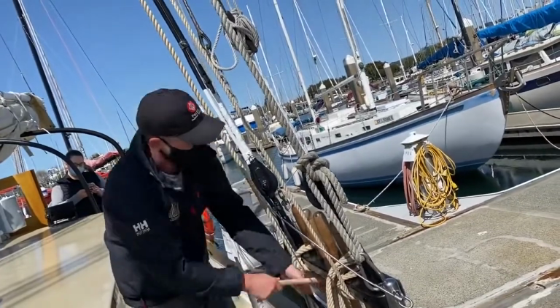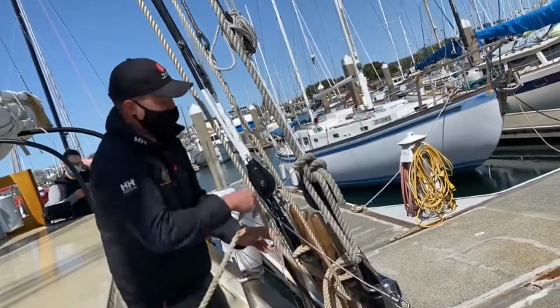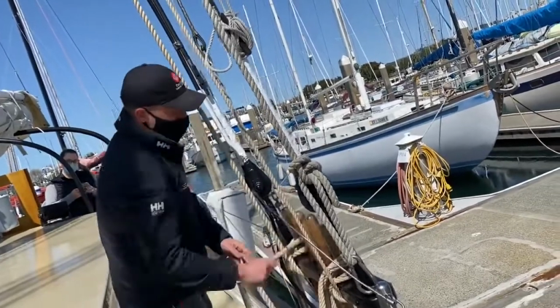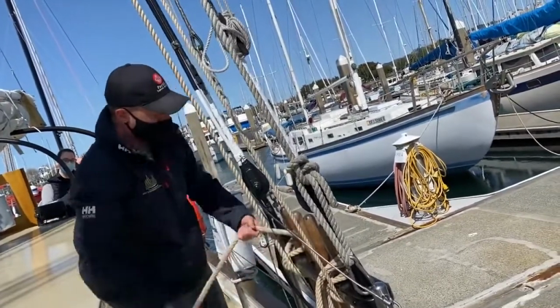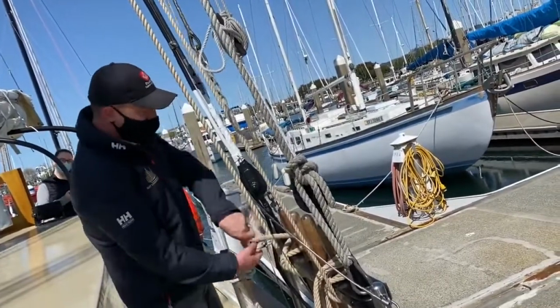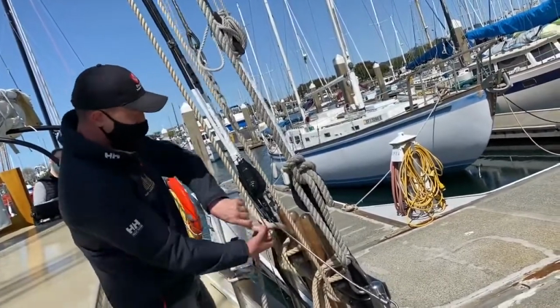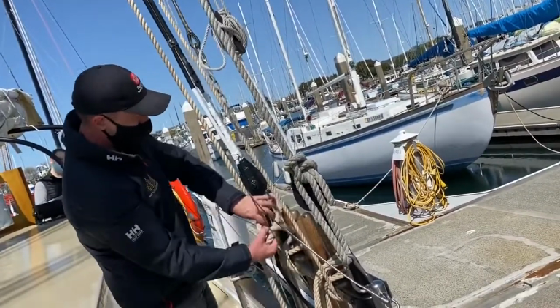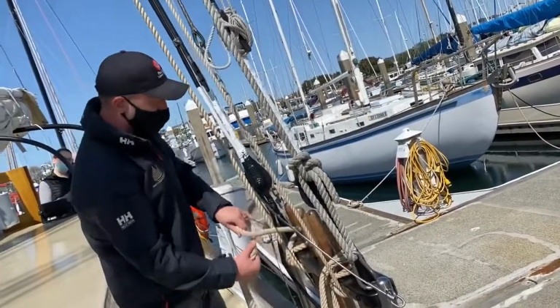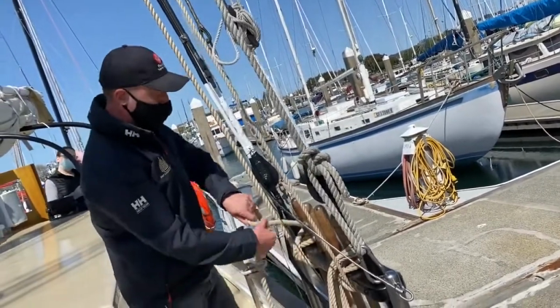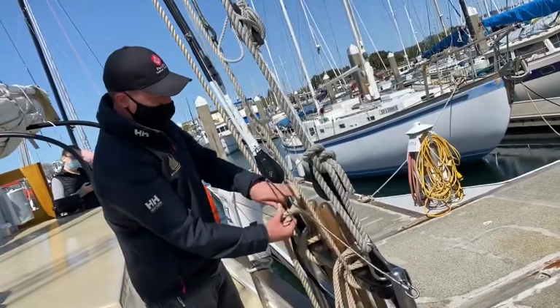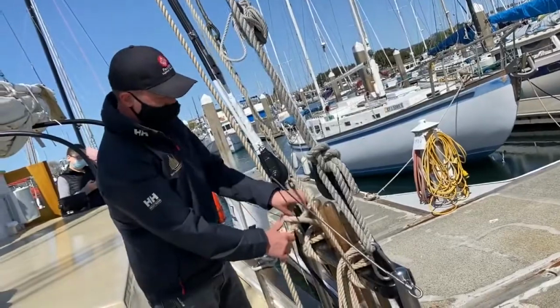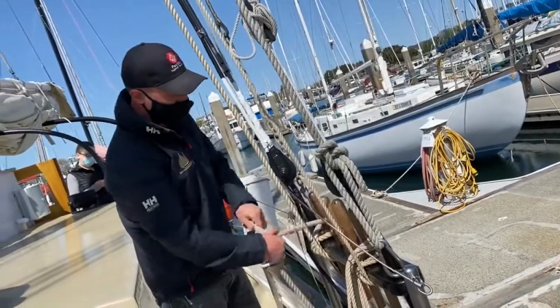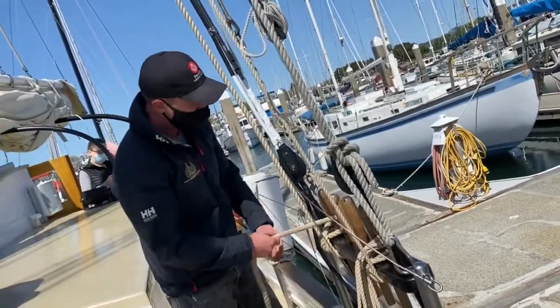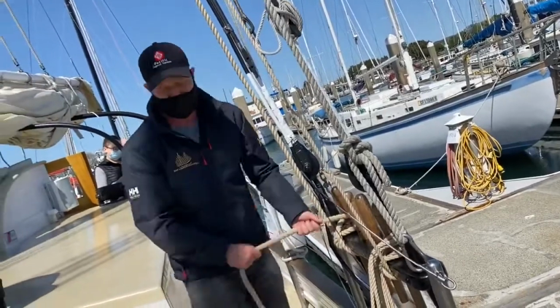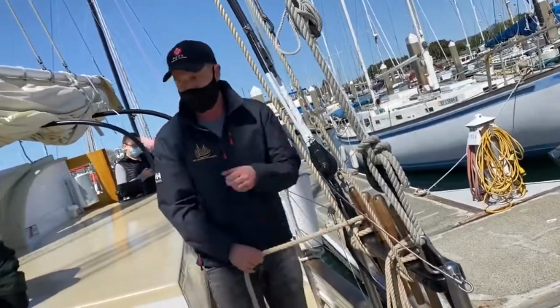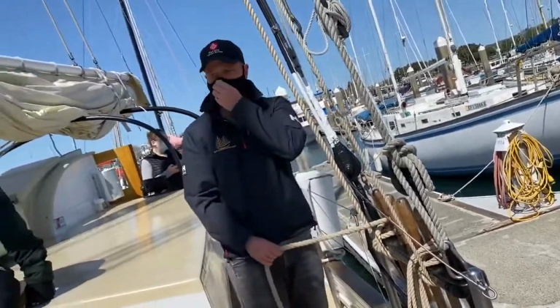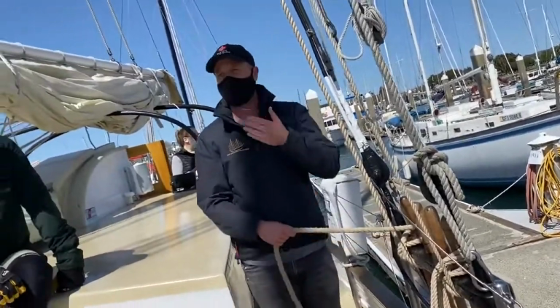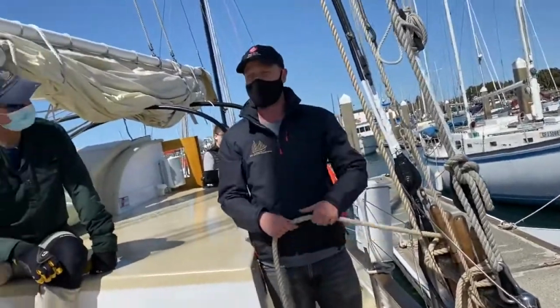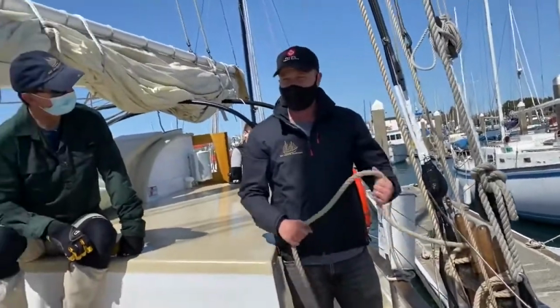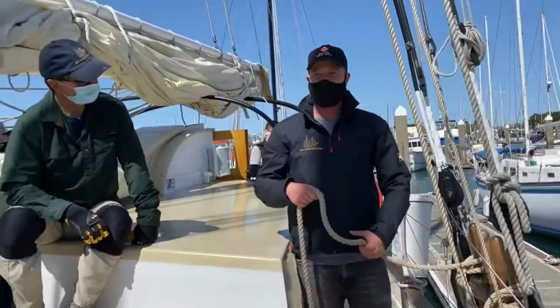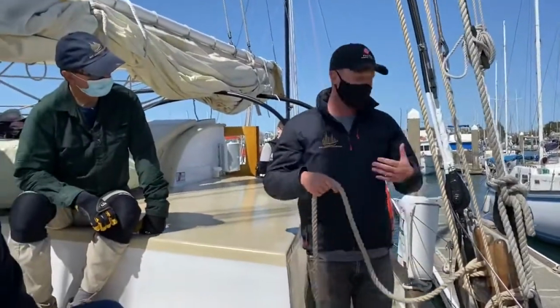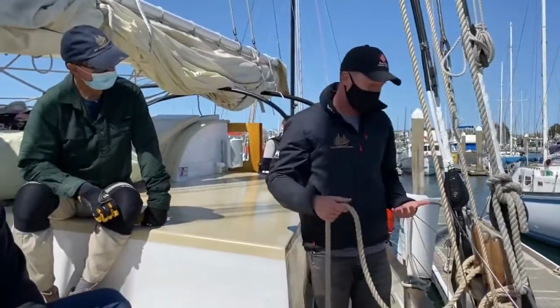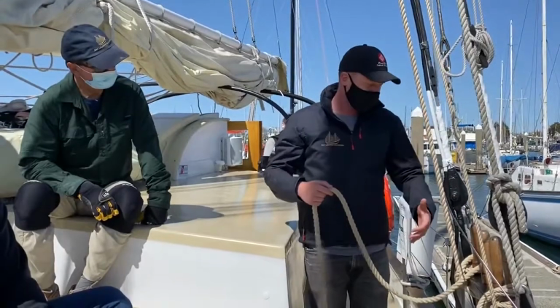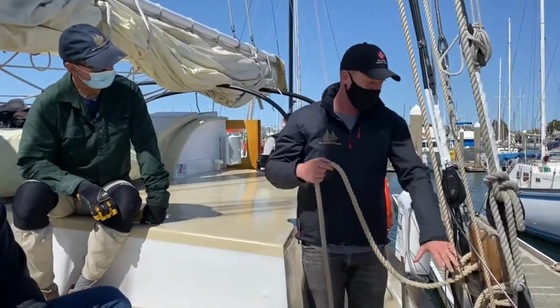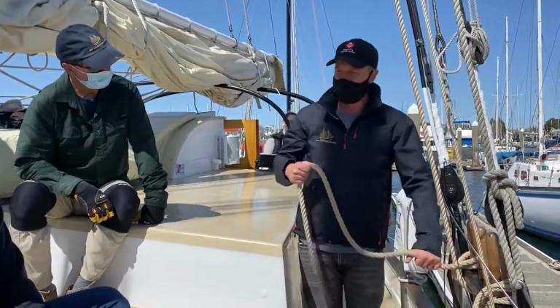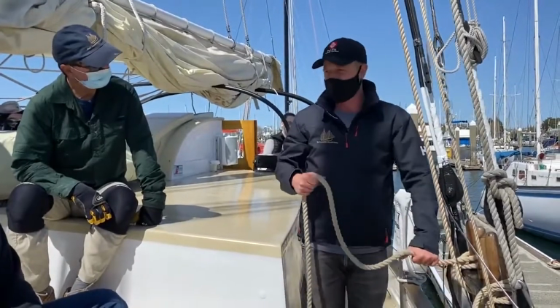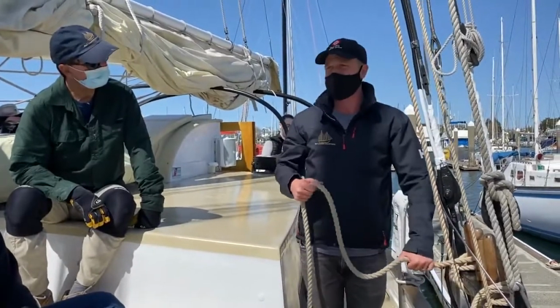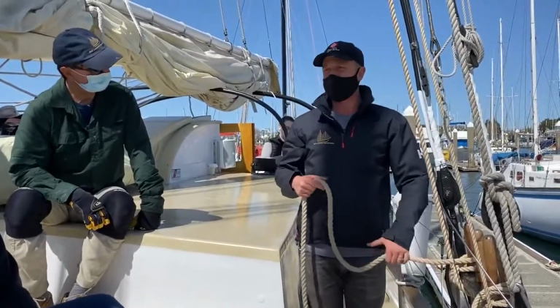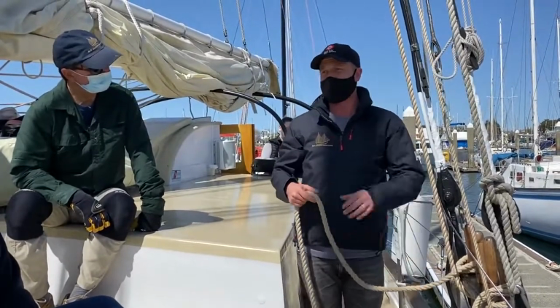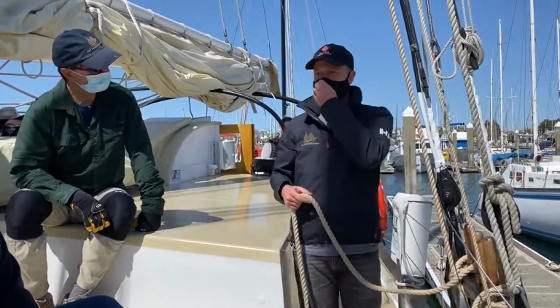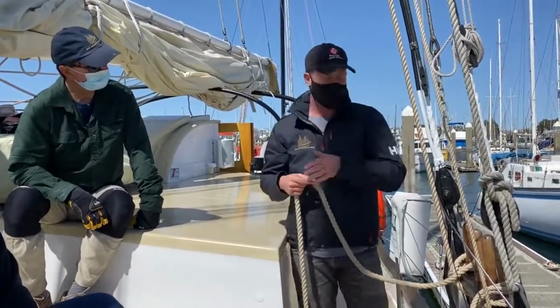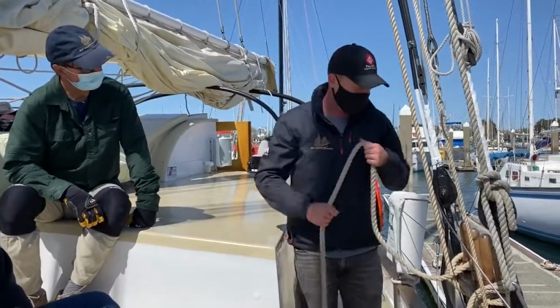I want to lock it here — but we don't actually do a lock. You may be used to doing an actual lock on this, but you don't need to do that. In fact, I prefer that you don't, because this is a working ship and all the lines are working lines. We don't want to lock them in place — that's not really necessary.